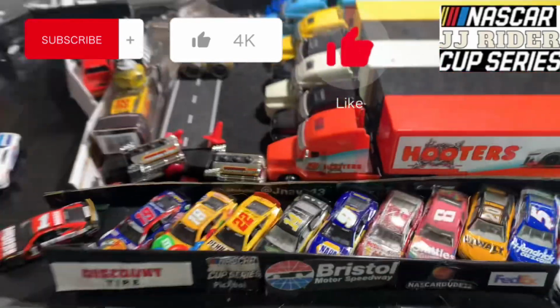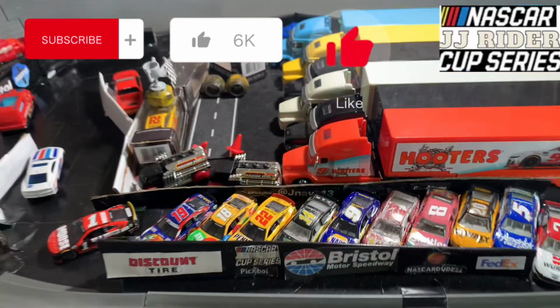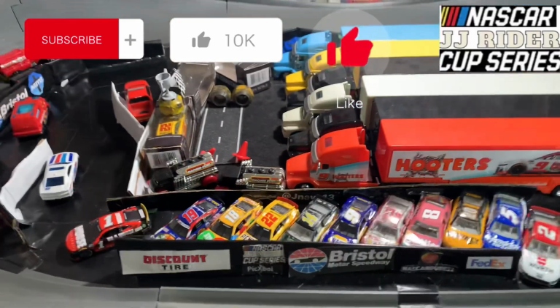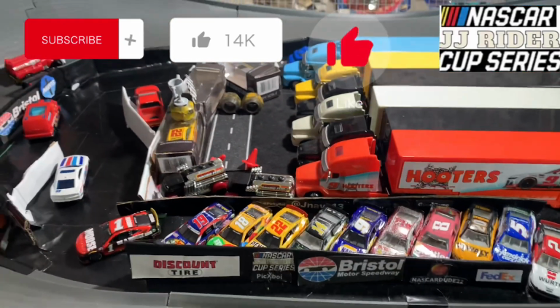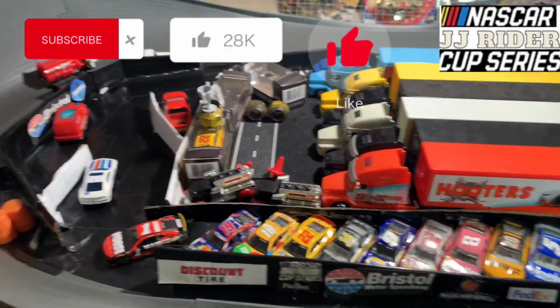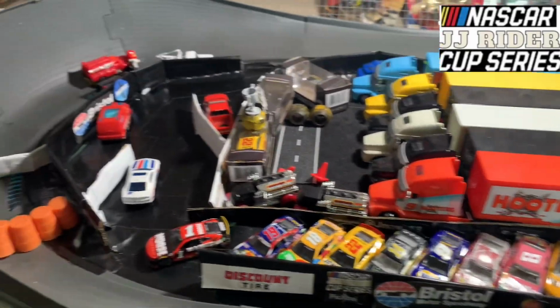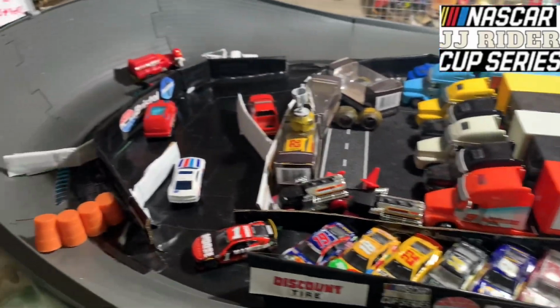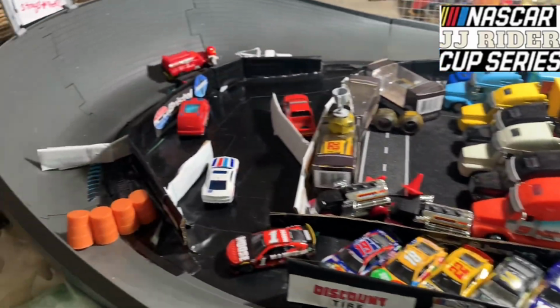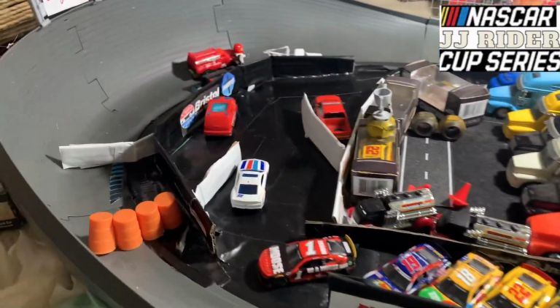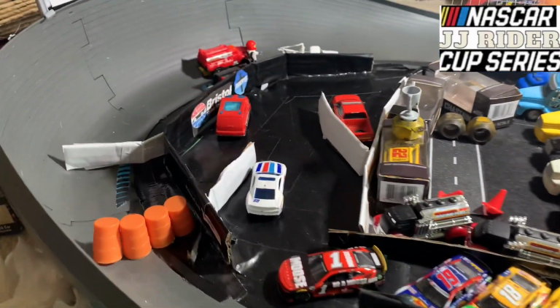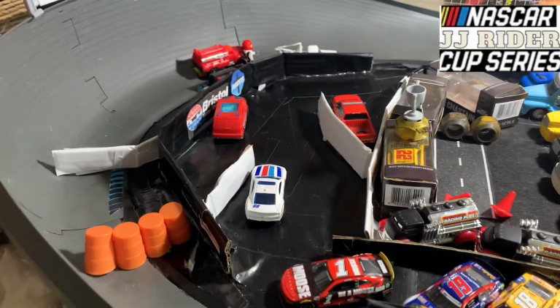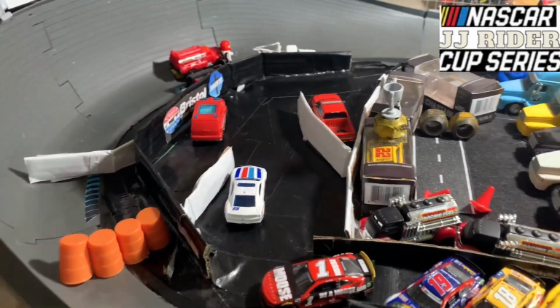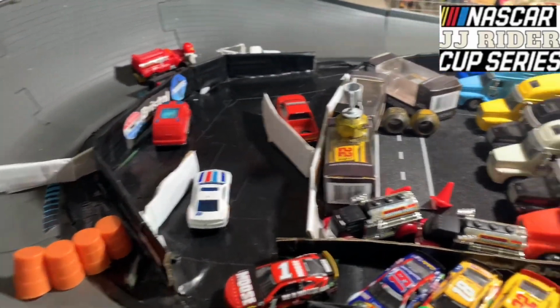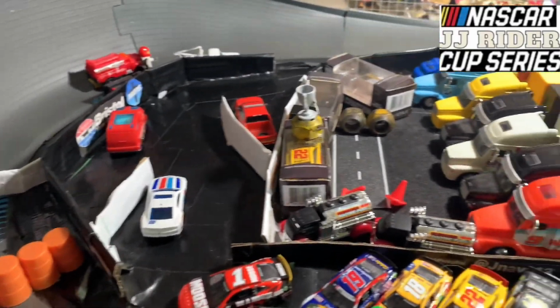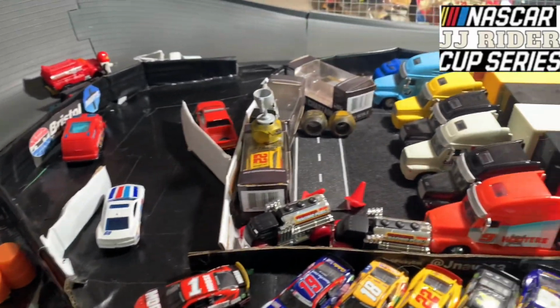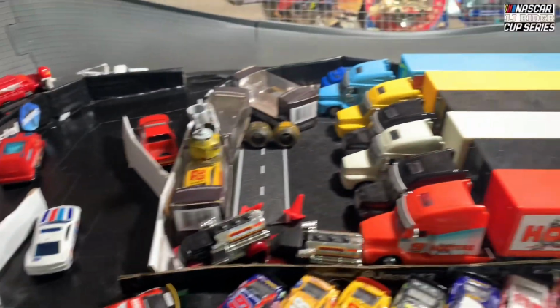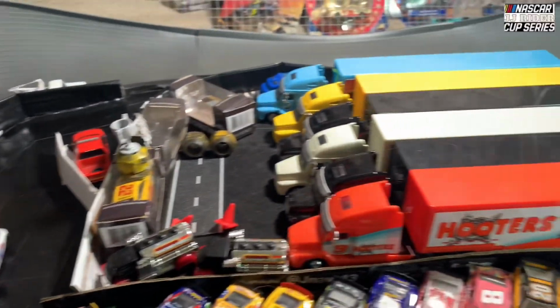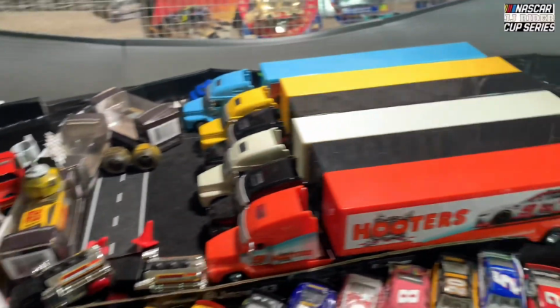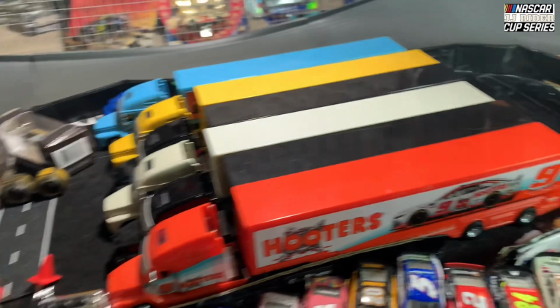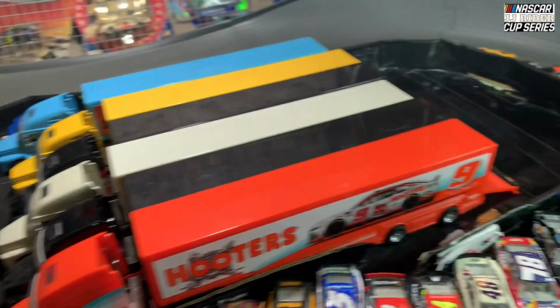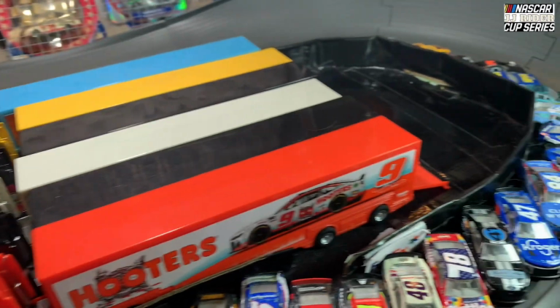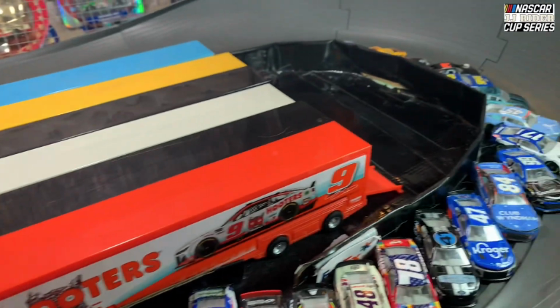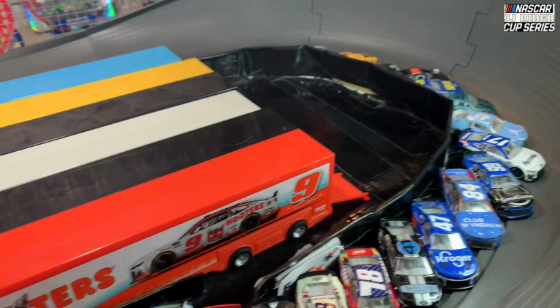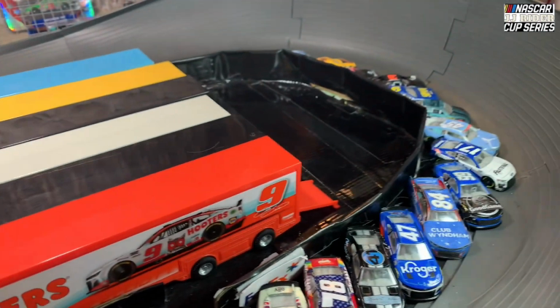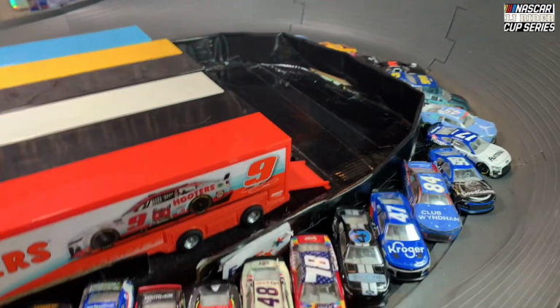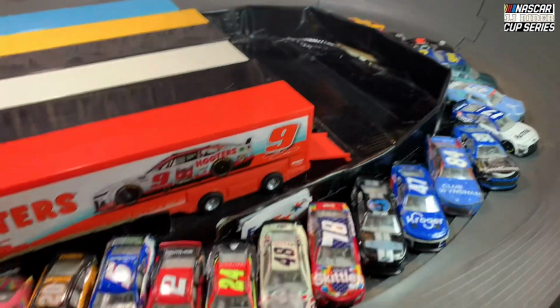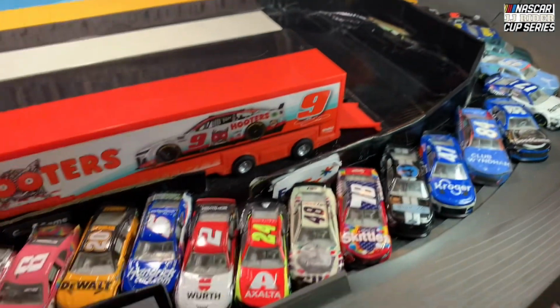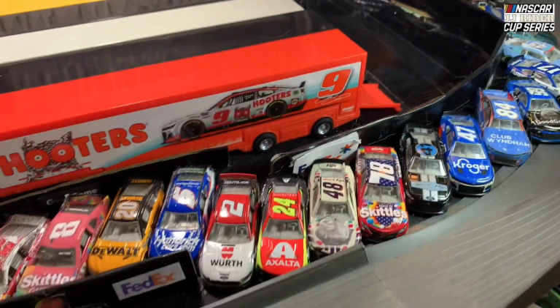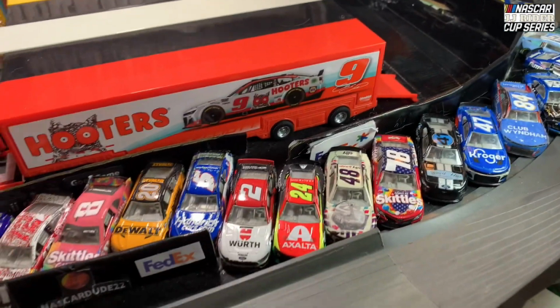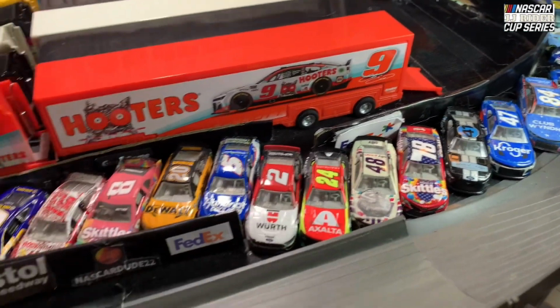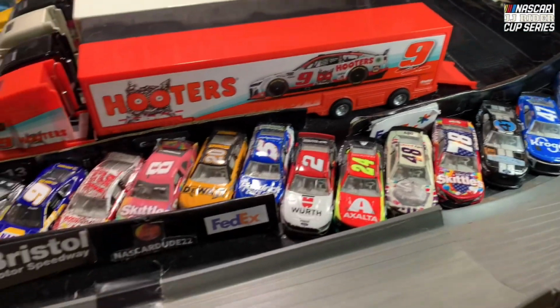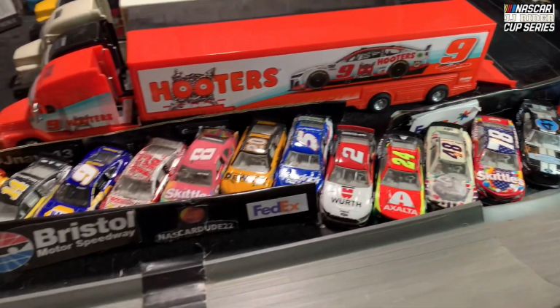Welcome to the JJ Rider Cup Series here at the Bristol Road Course, a new type of thing that we recently built. Here's the starting lineup for today.